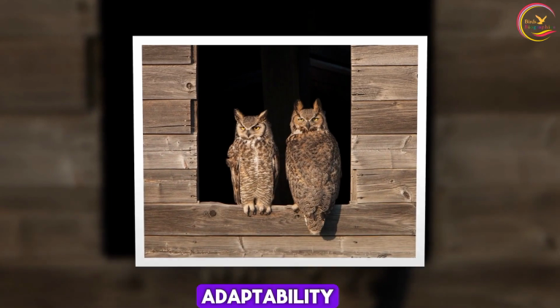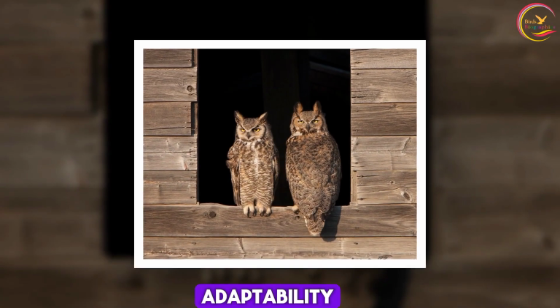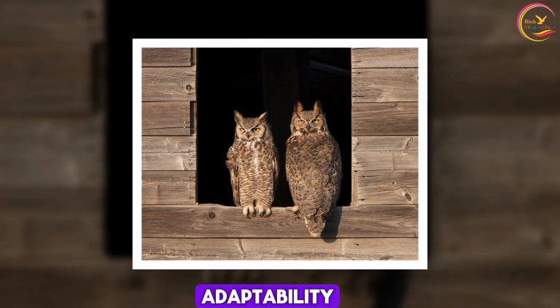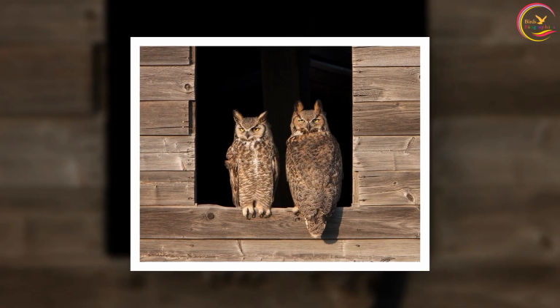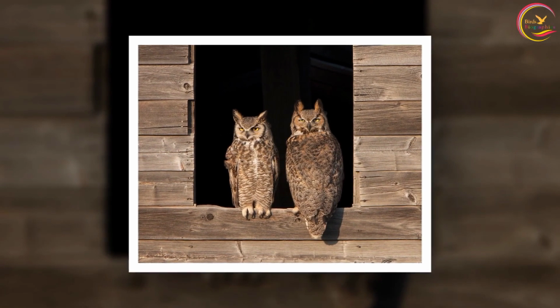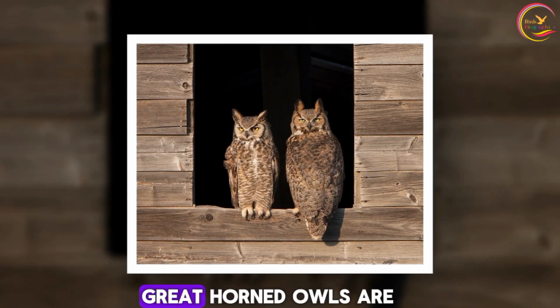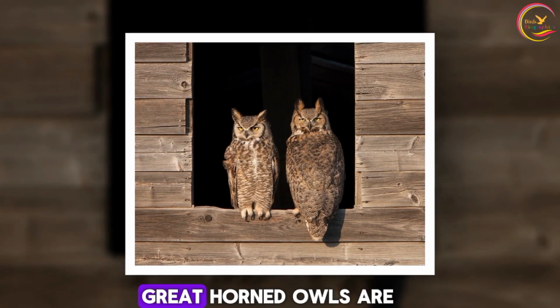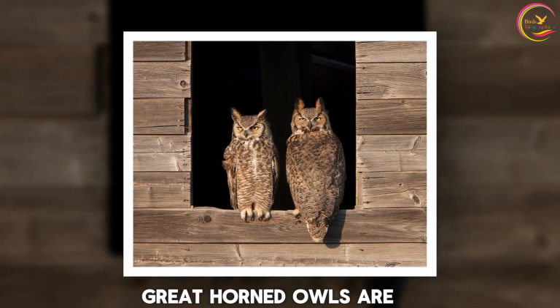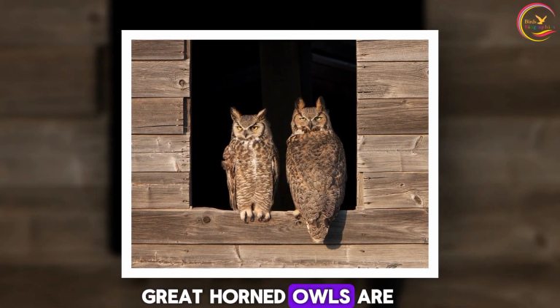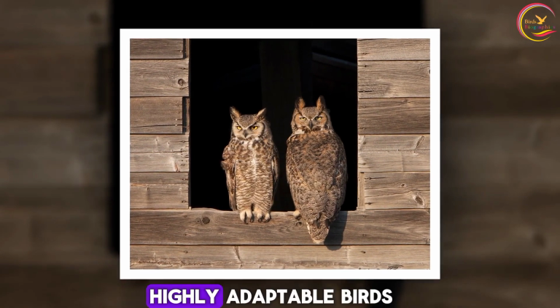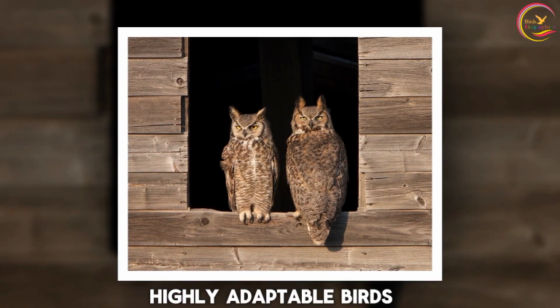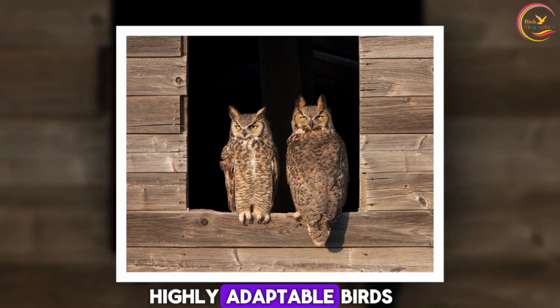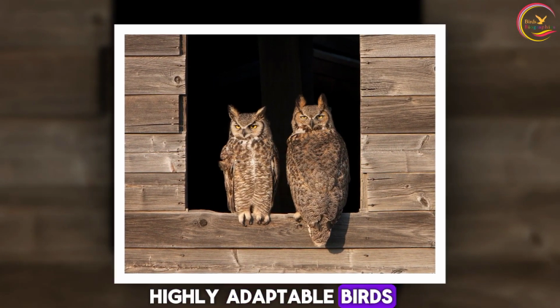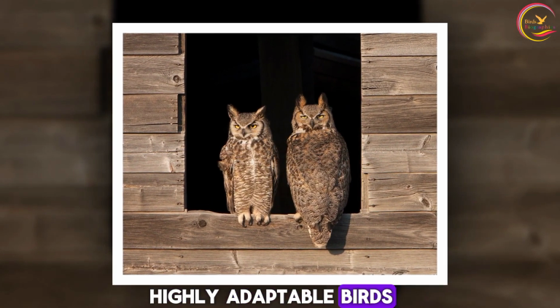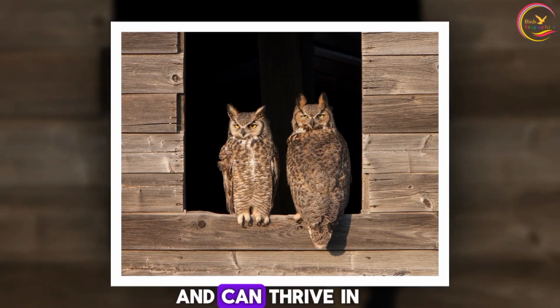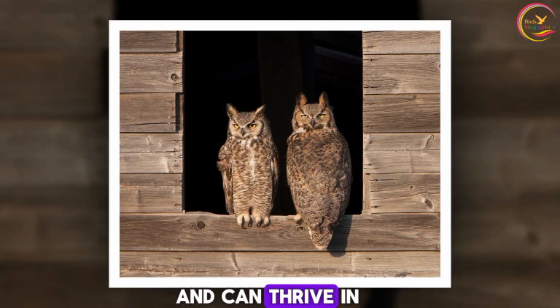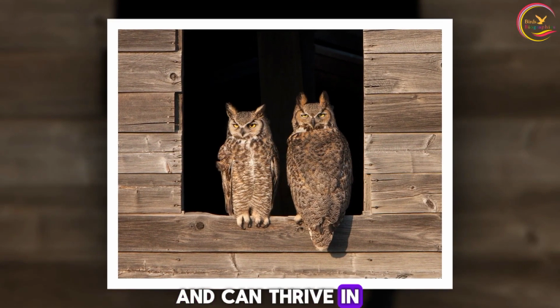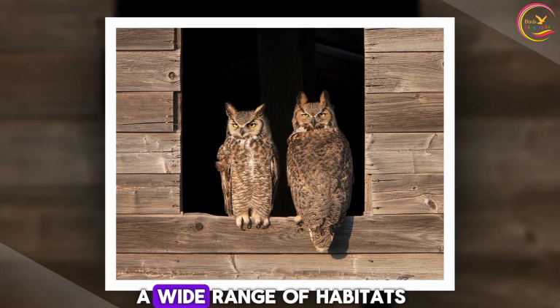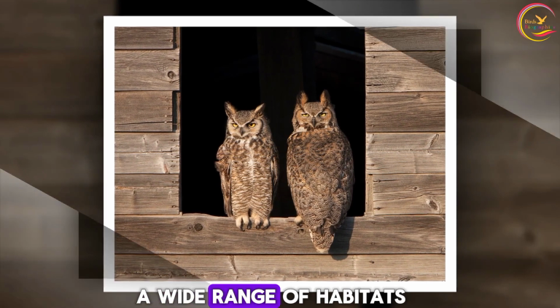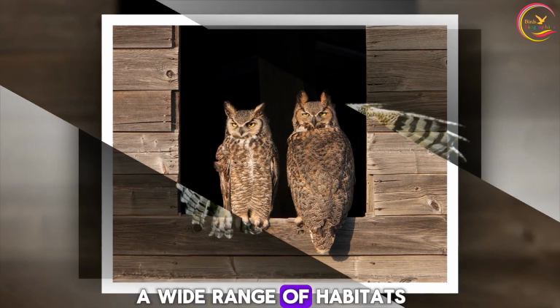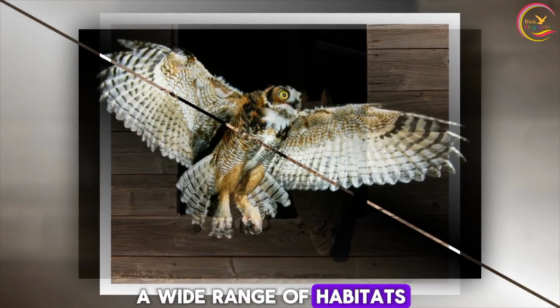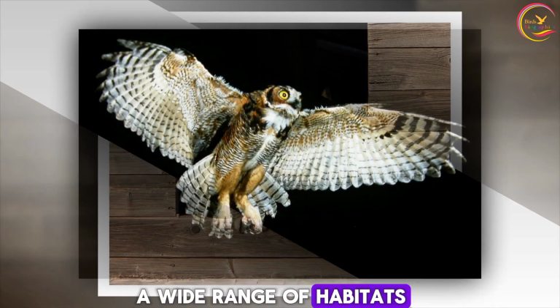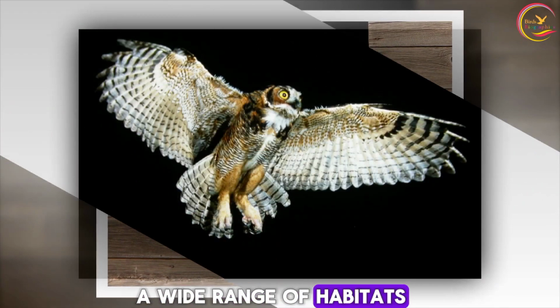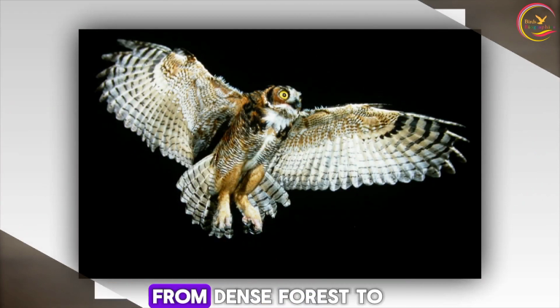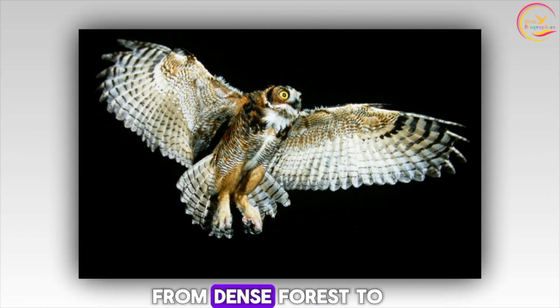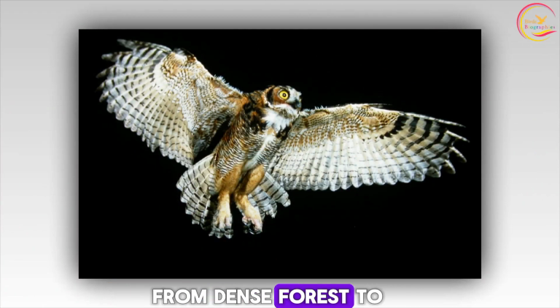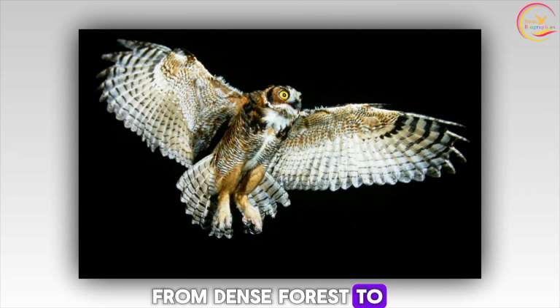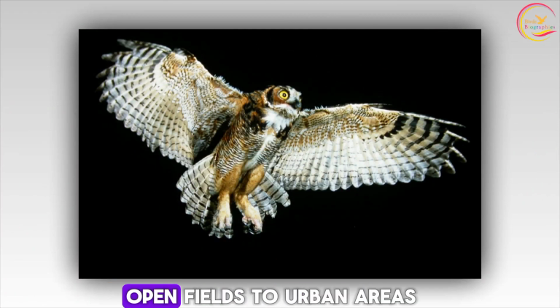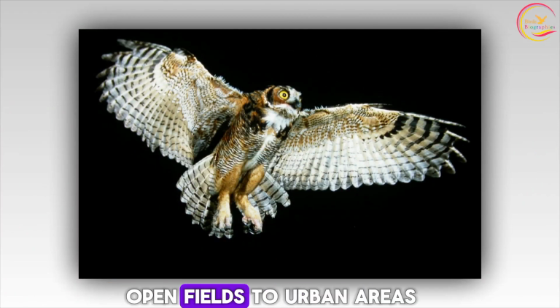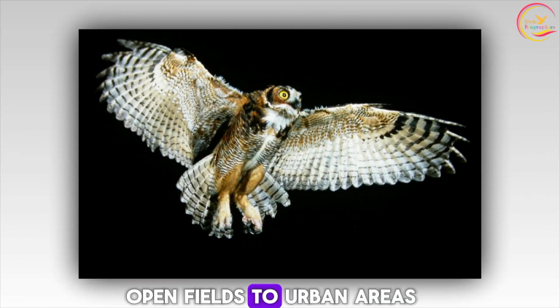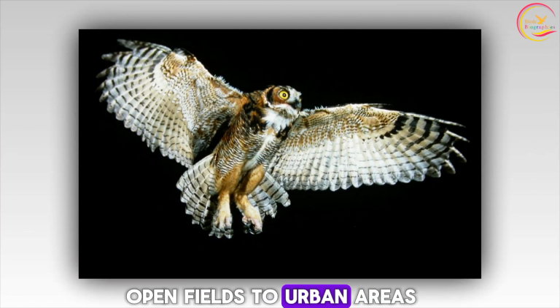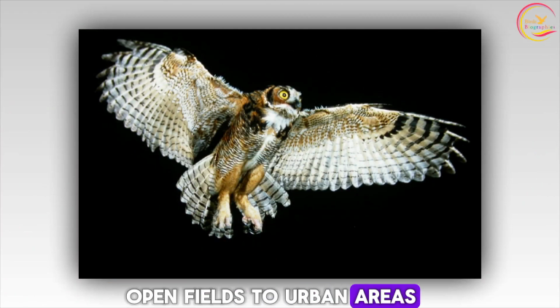Adaptability. Great horned owls are highly adaptable birds and can thrive in a wide range of habitats, from dense forests to open fields to urban areas.